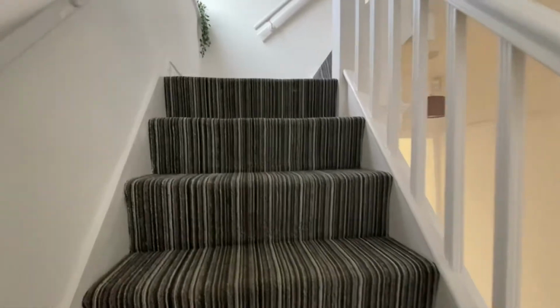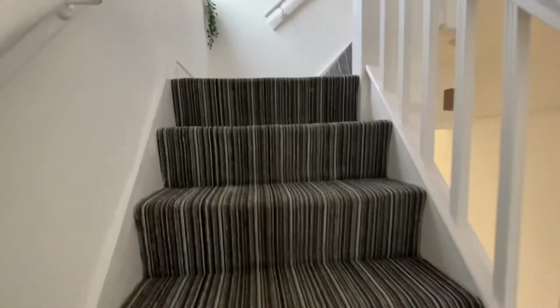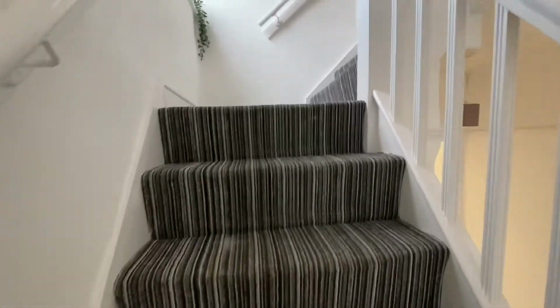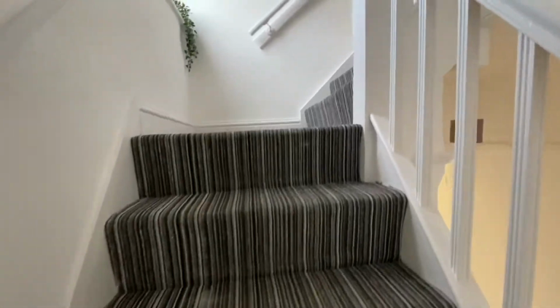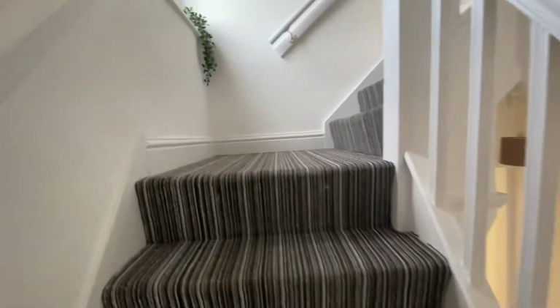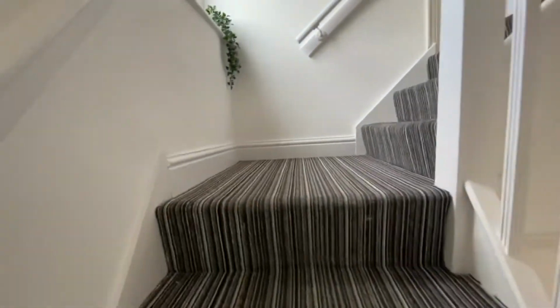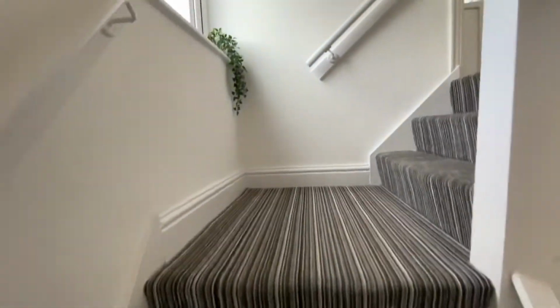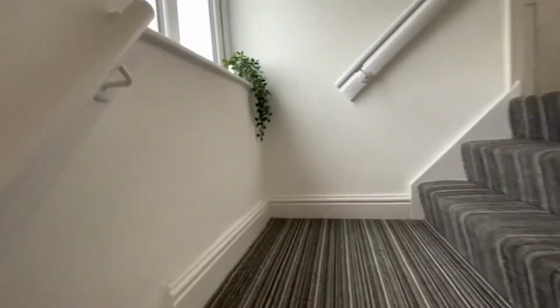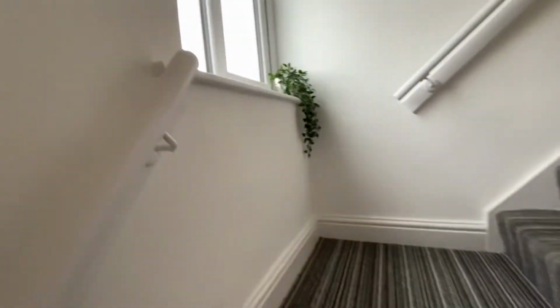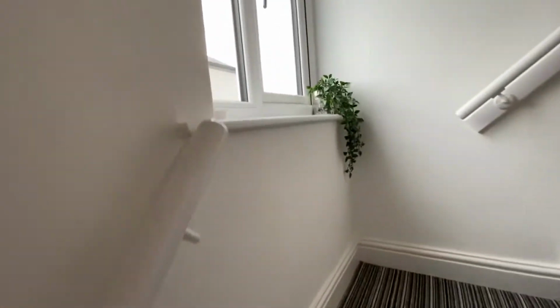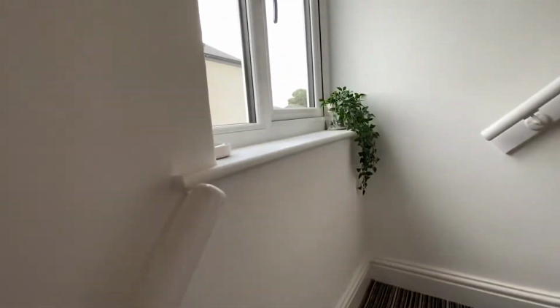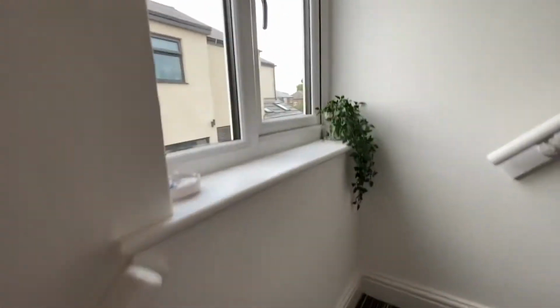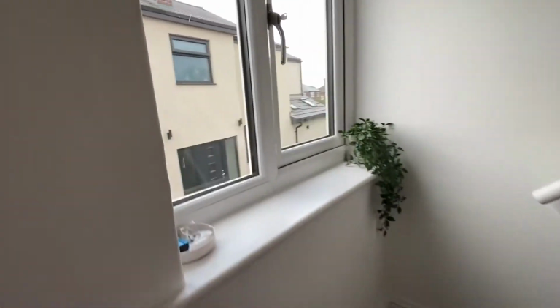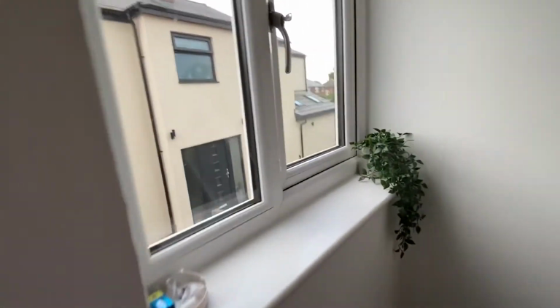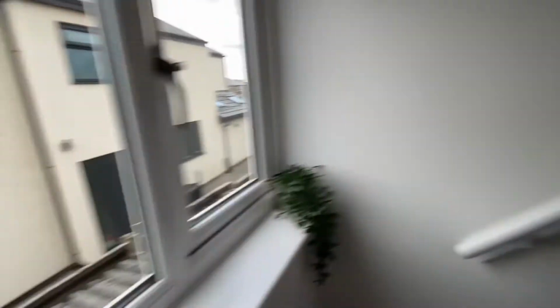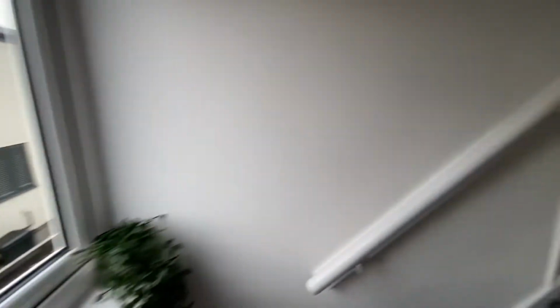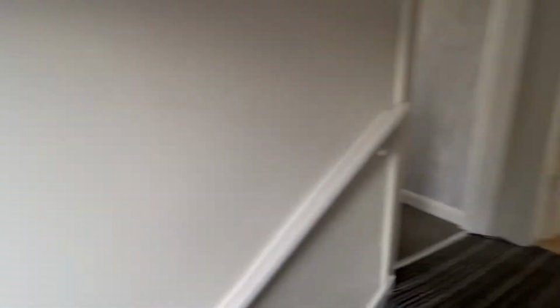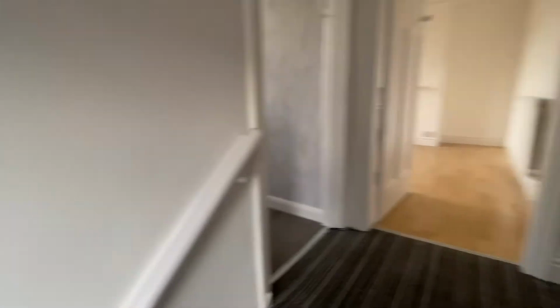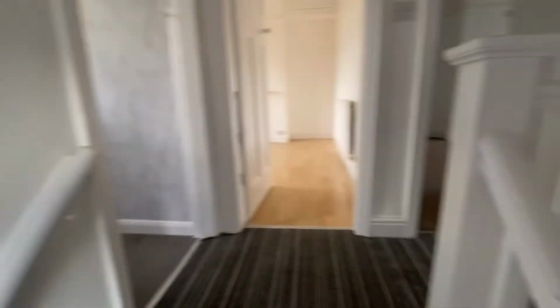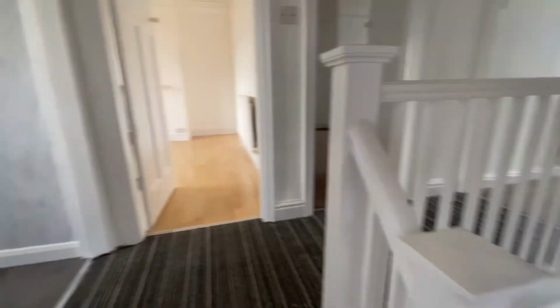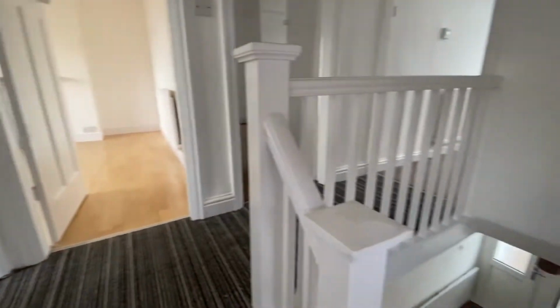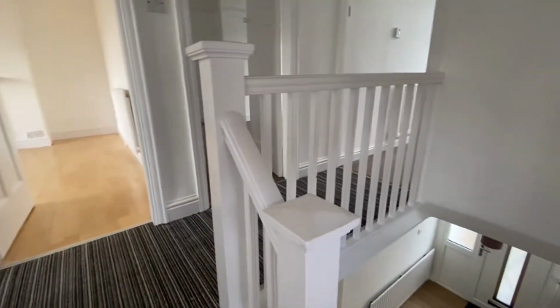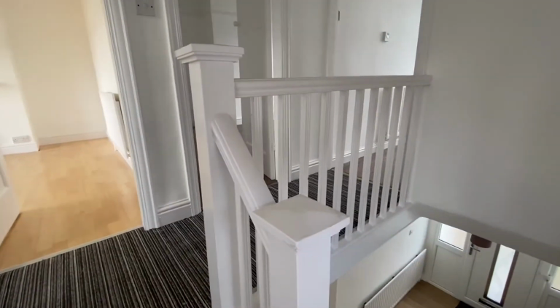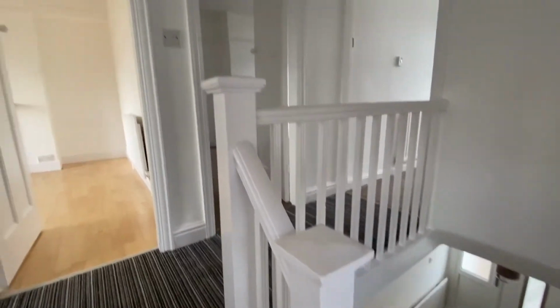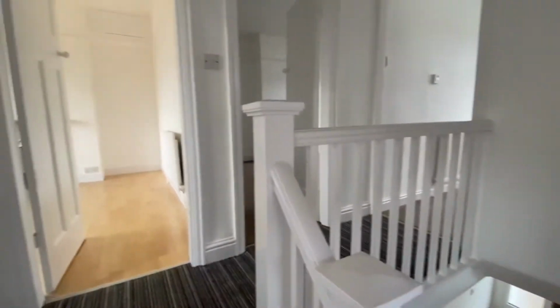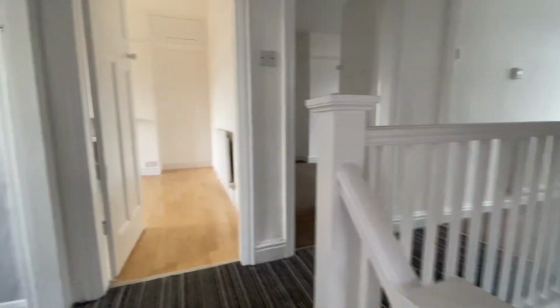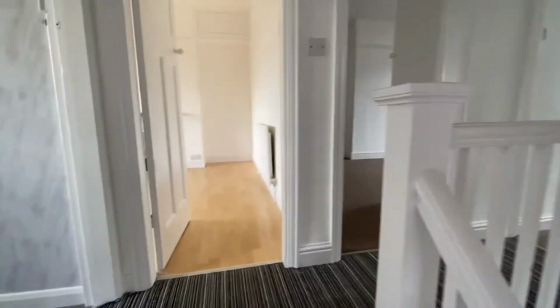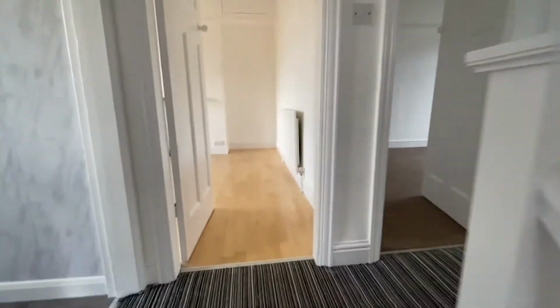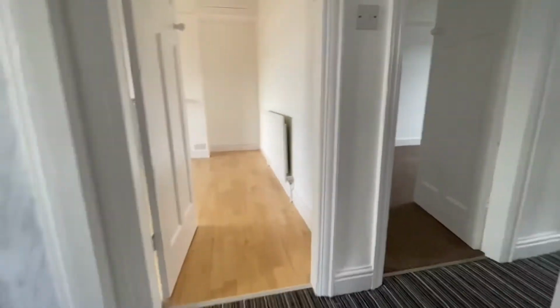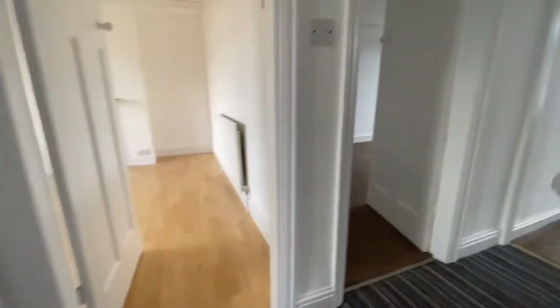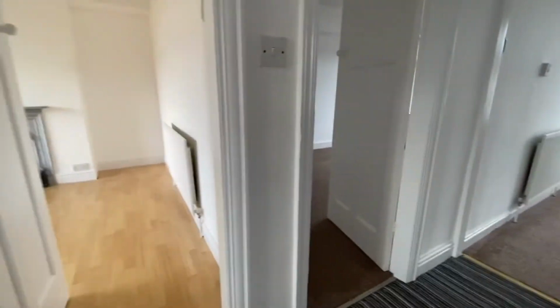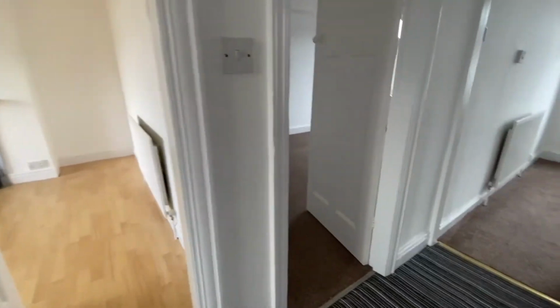There's a half landing towards the top of the stairs with a window to the left-hand elevation, and then to the landing we've got a balustrade return and doors to all three bedrooms and the bathroom.